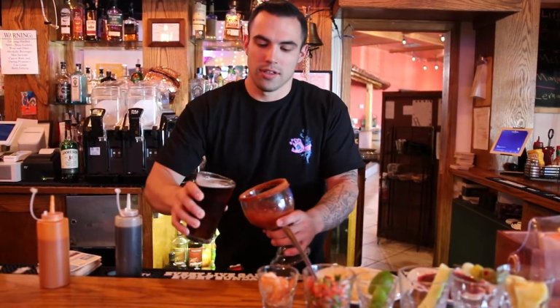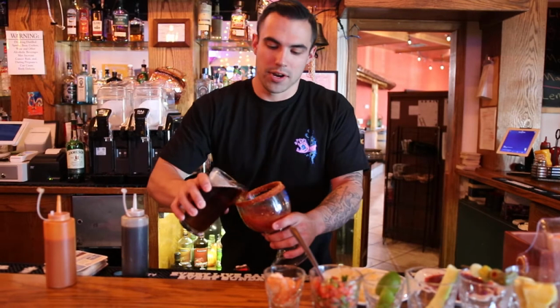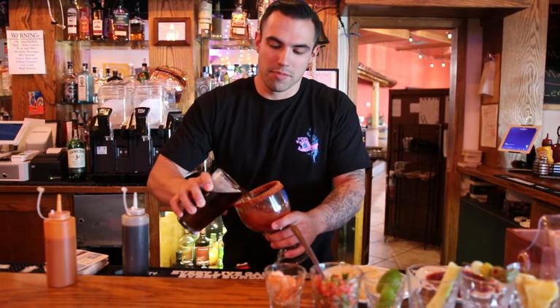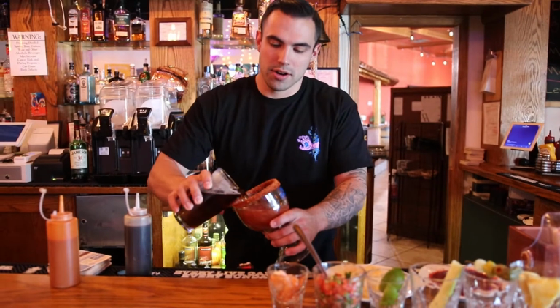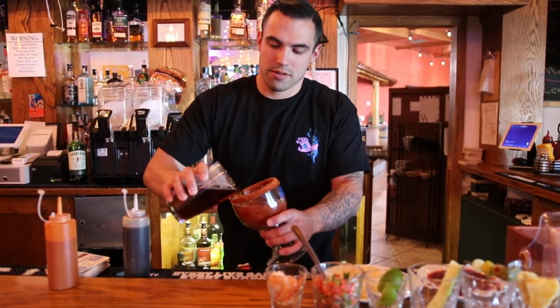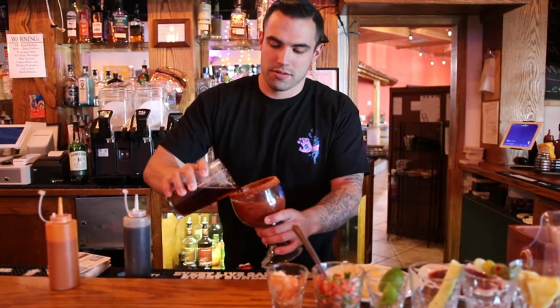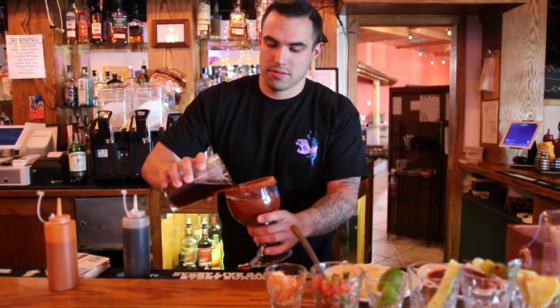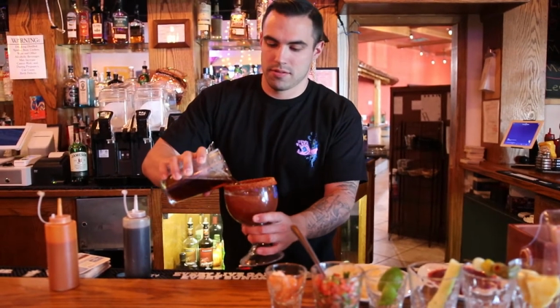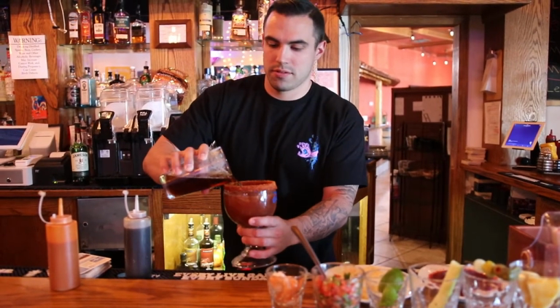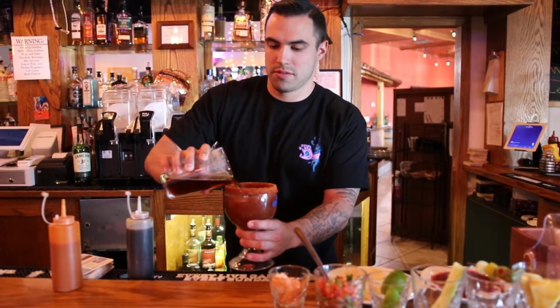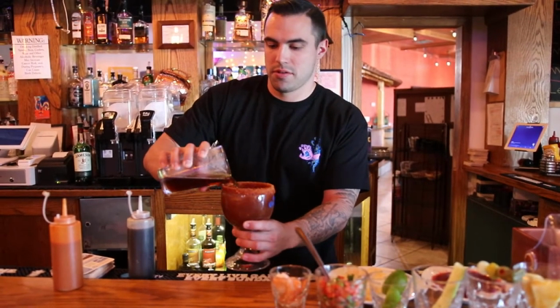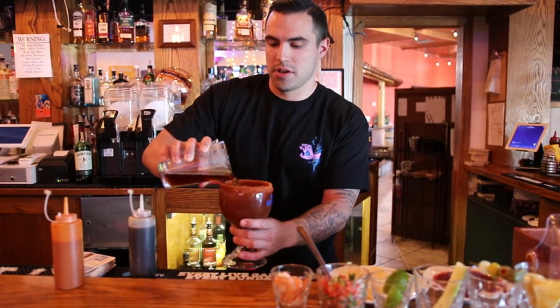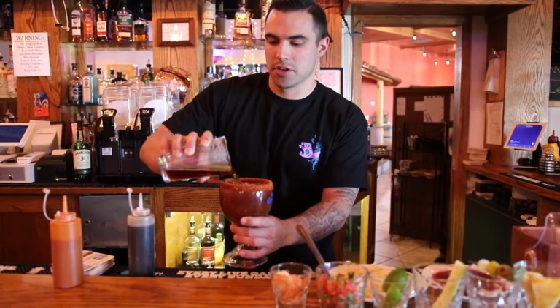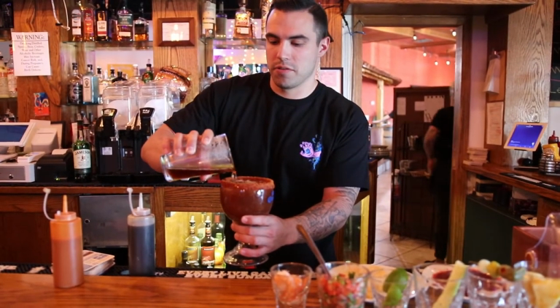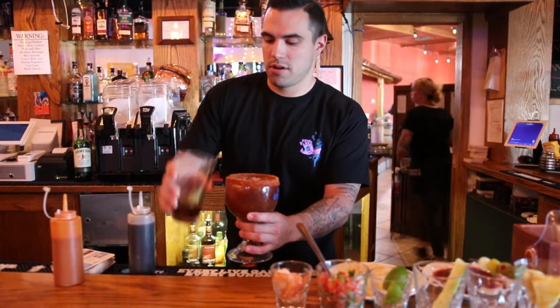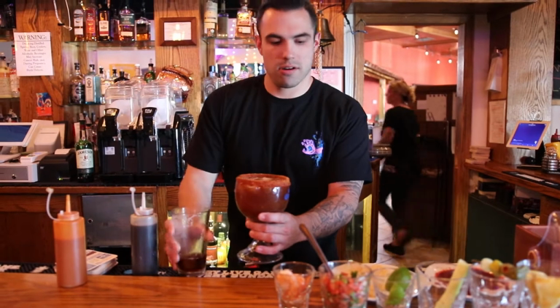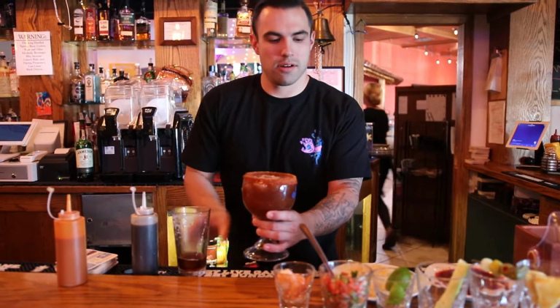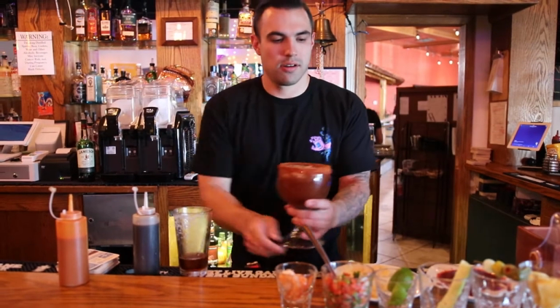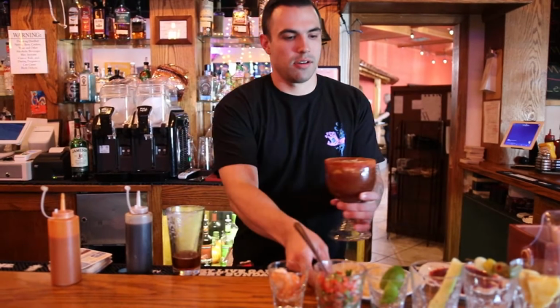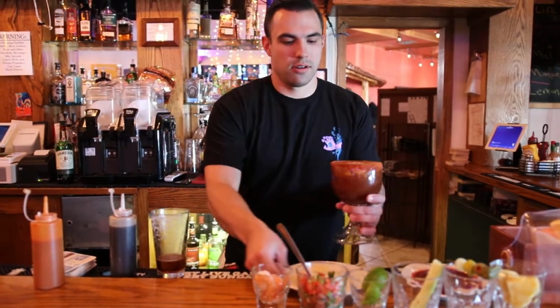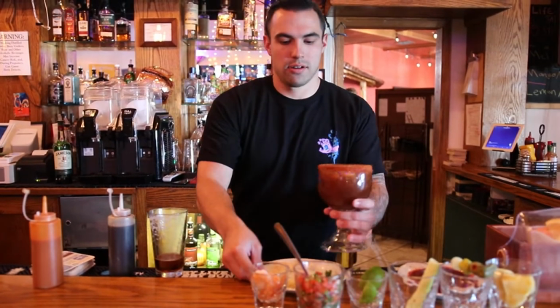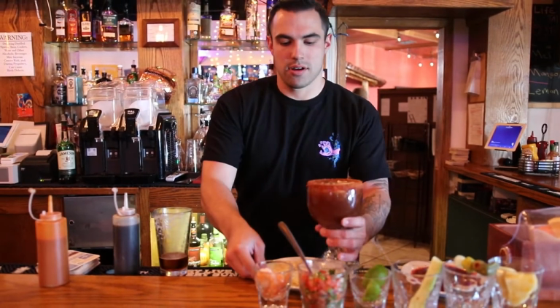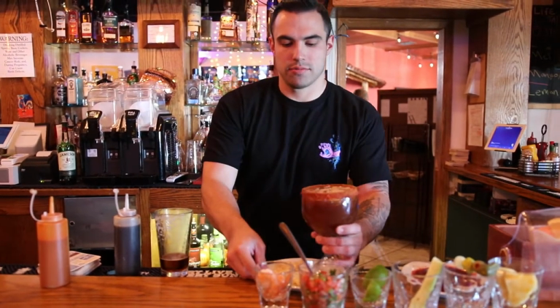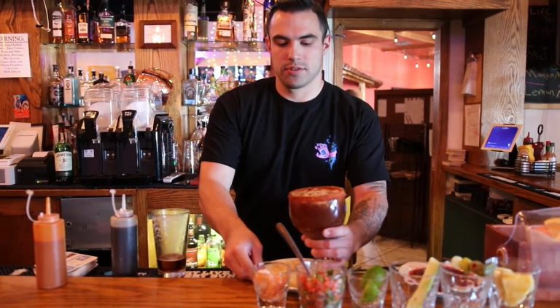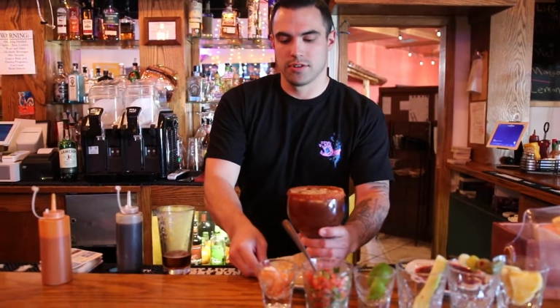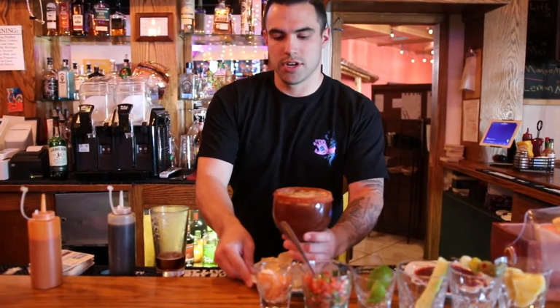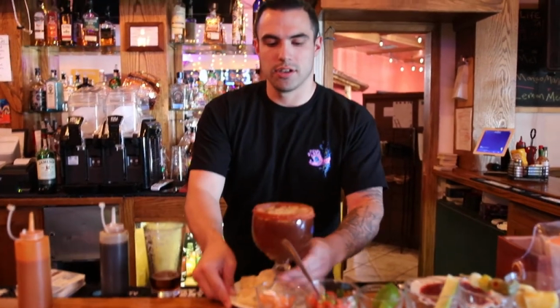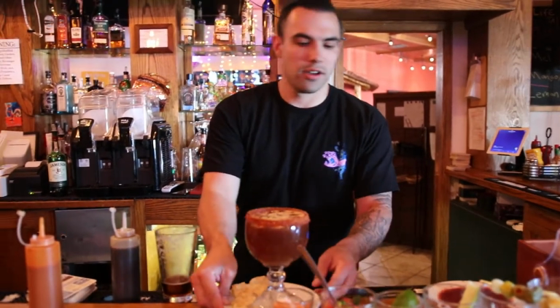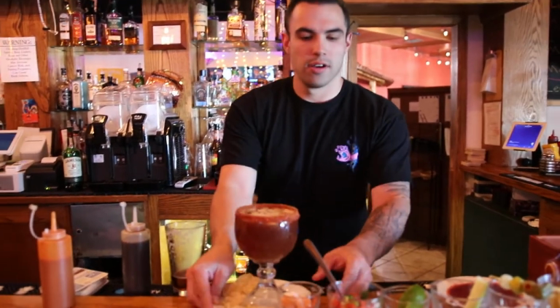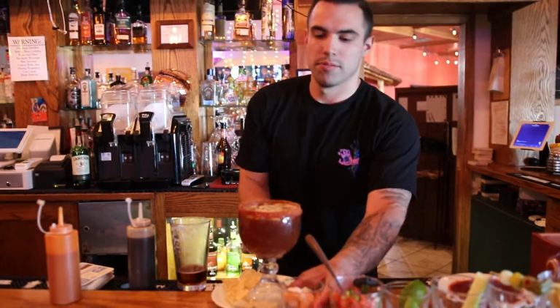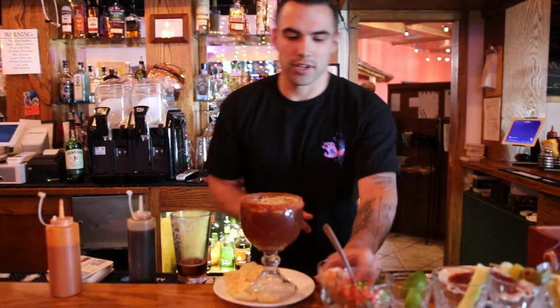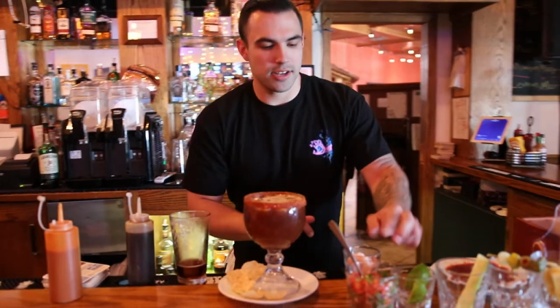And then our special Michelada mix. We're going to add our beer without spilling it everywhere. Gently put it on the glass.